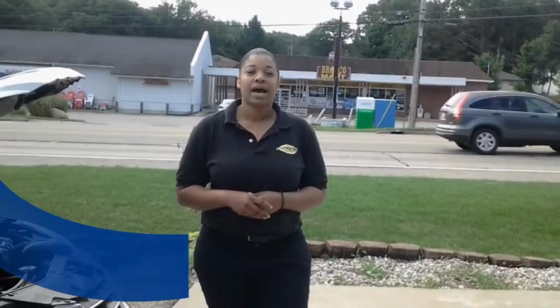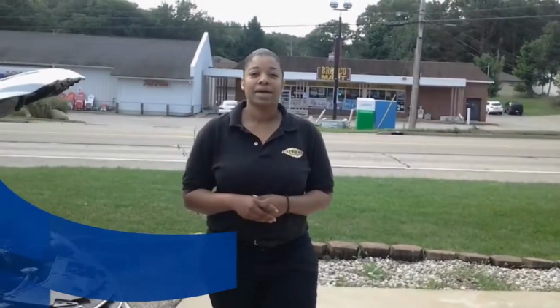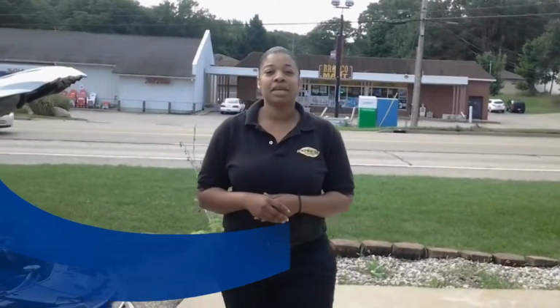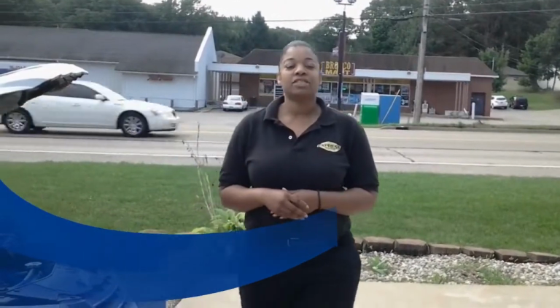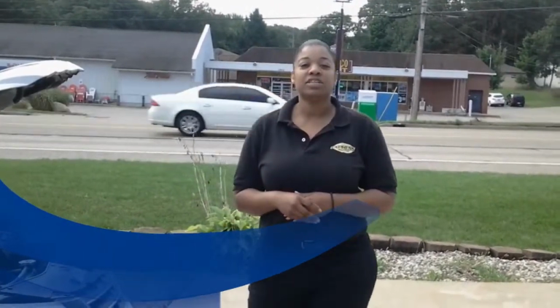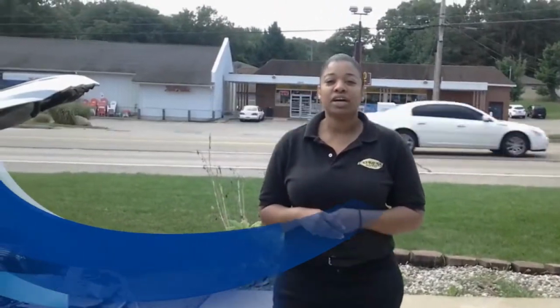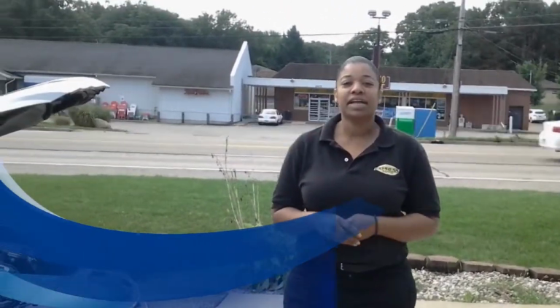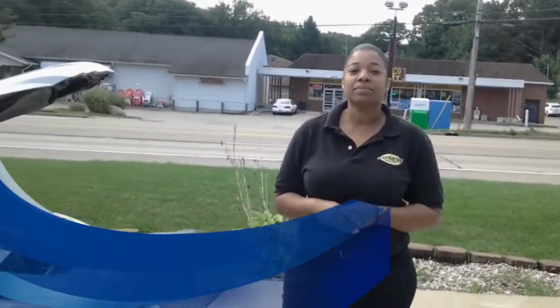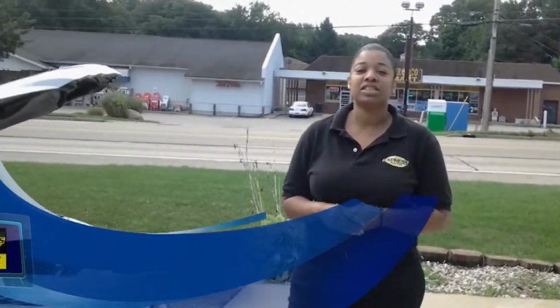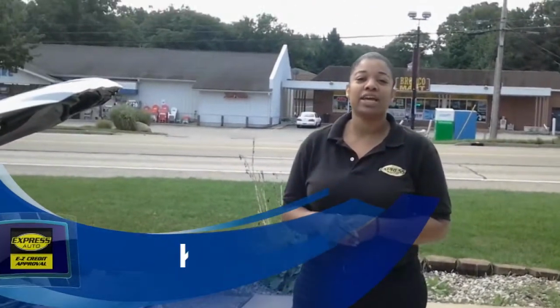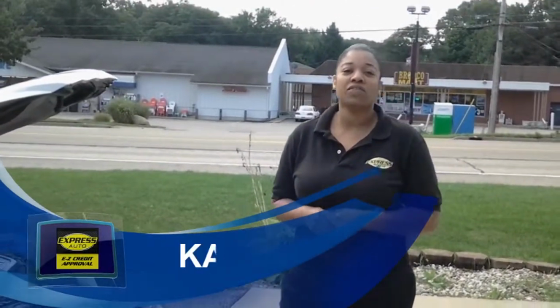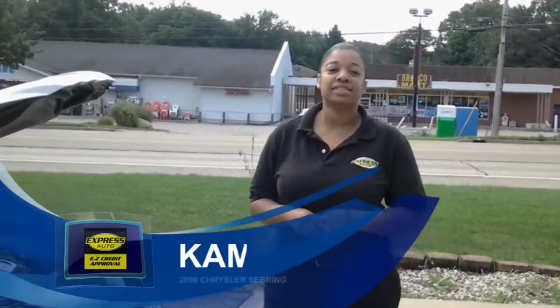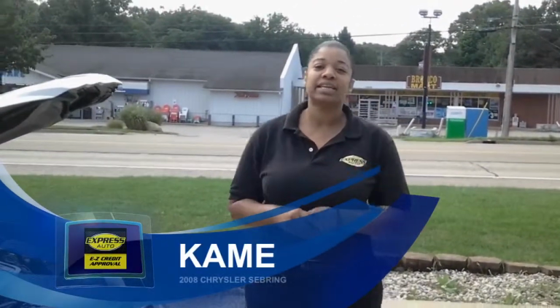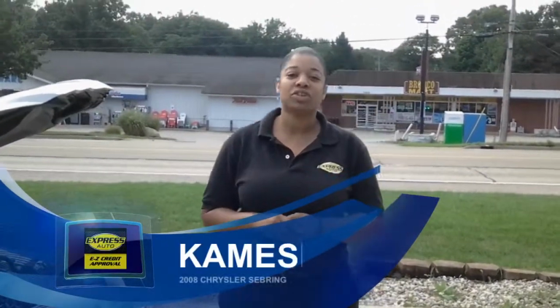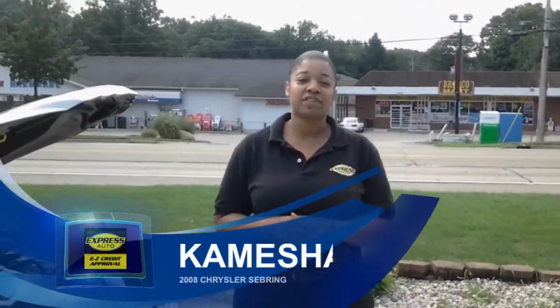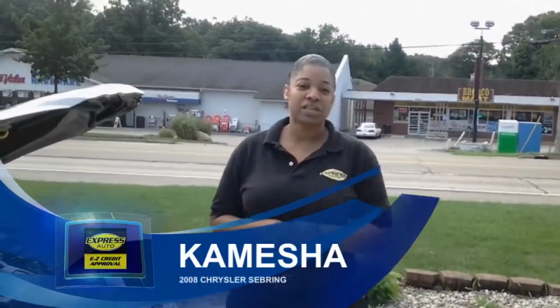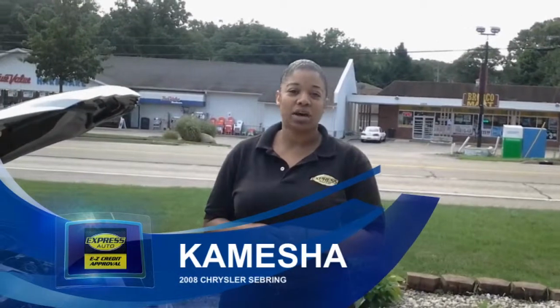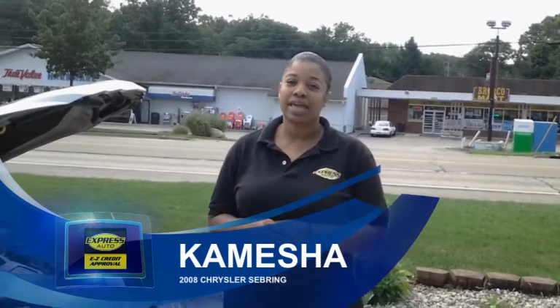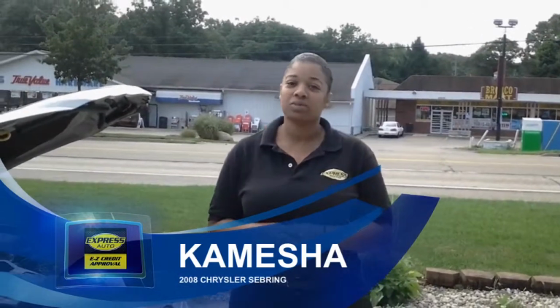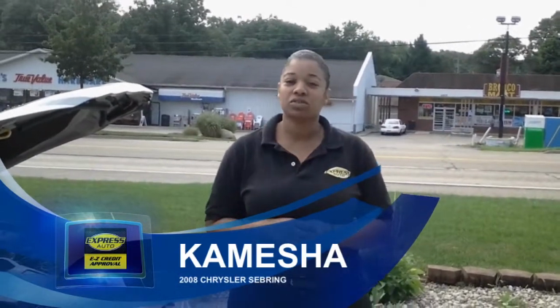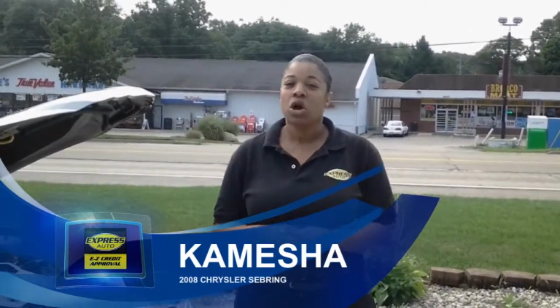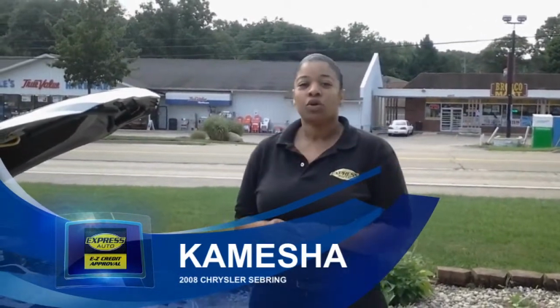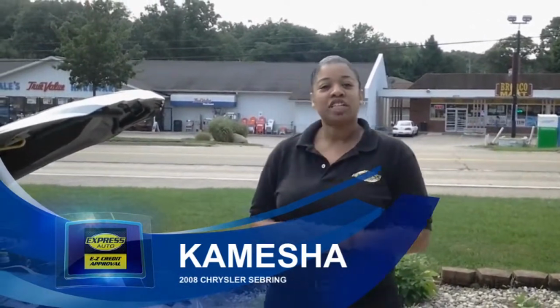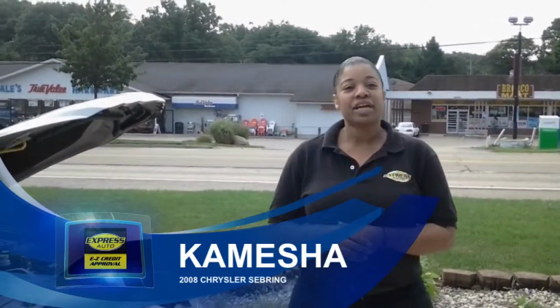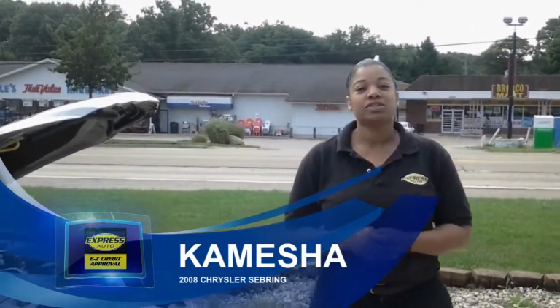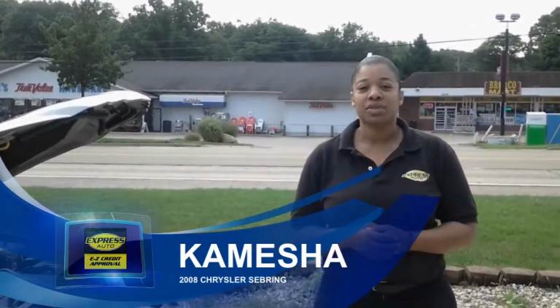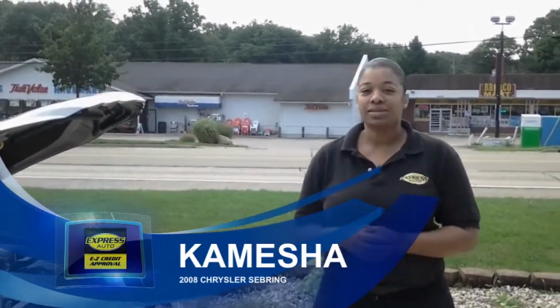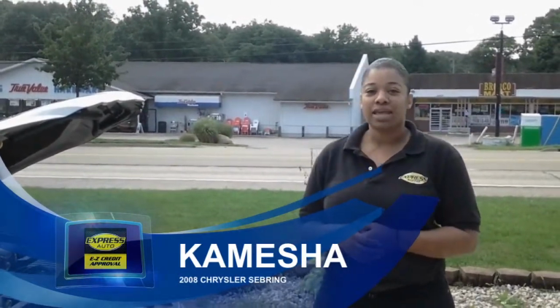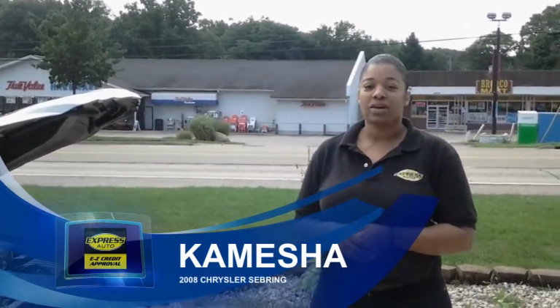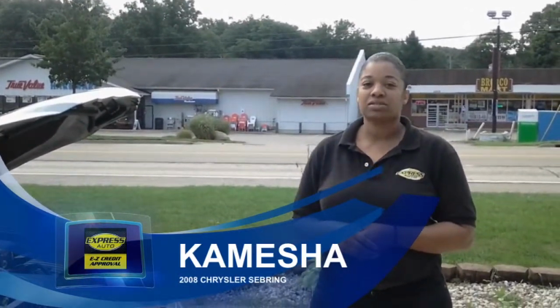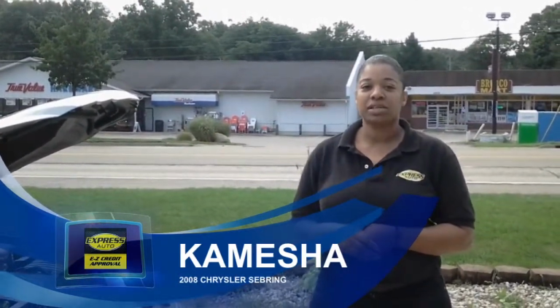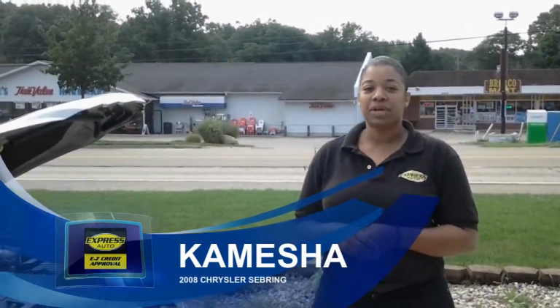Hi, my name is Kenesha Cunningham and today over on Stadium Drive Express Auto Caliber Zoo, we're featuring our 2008 Chrysler Sebring.